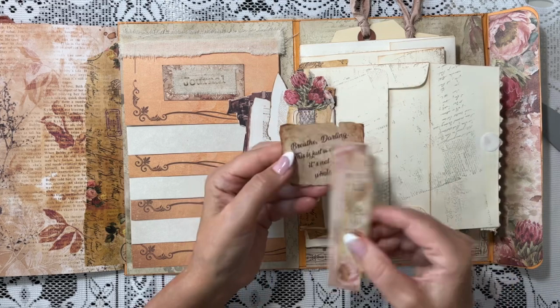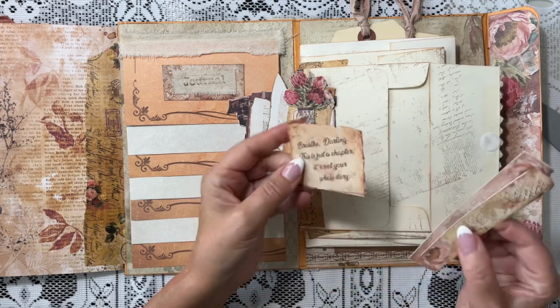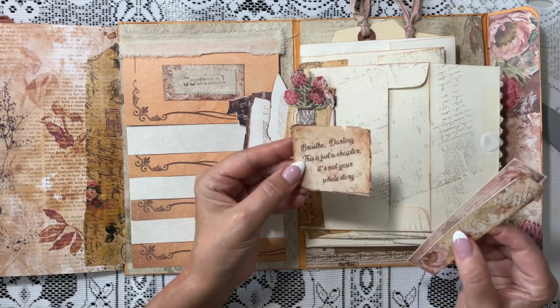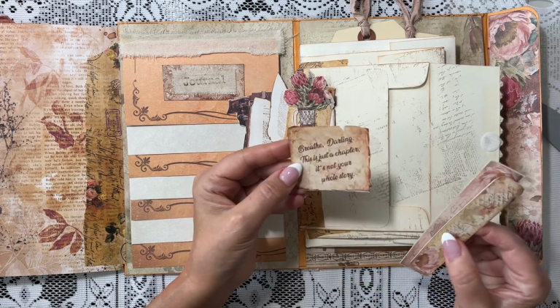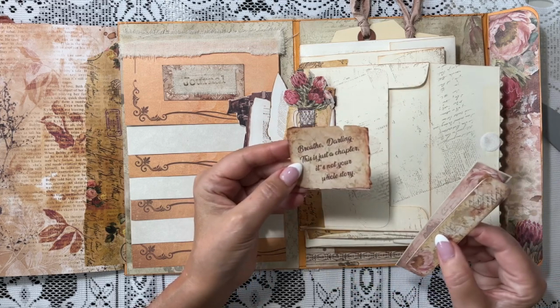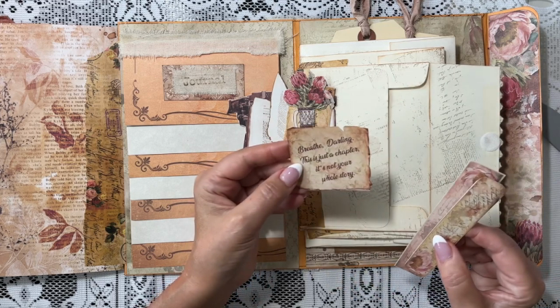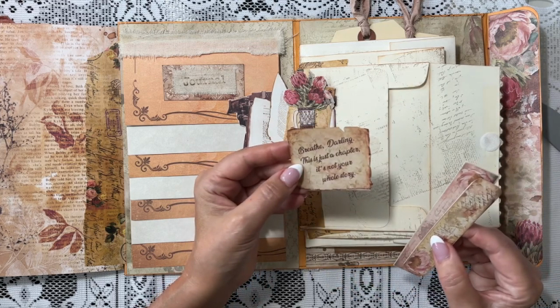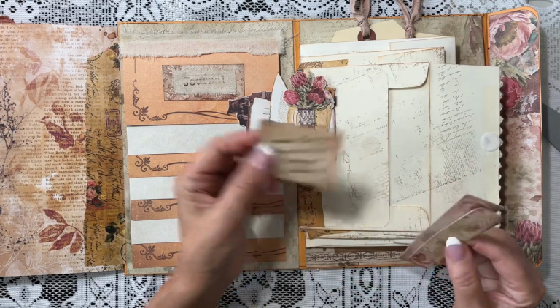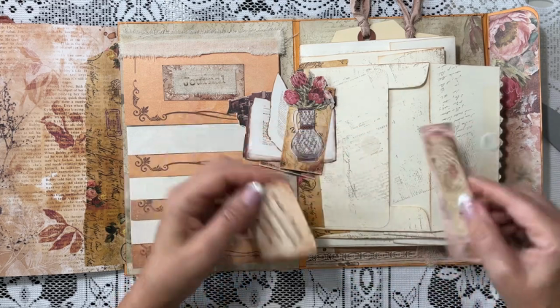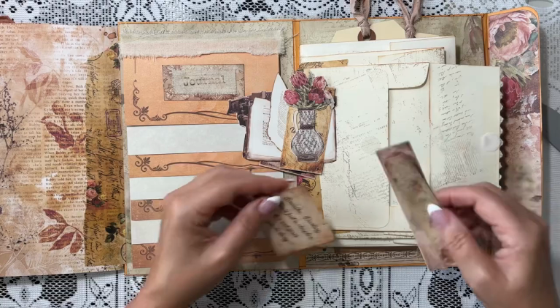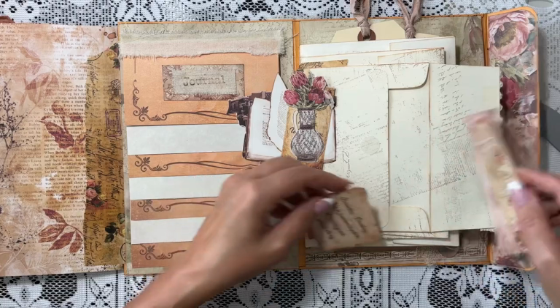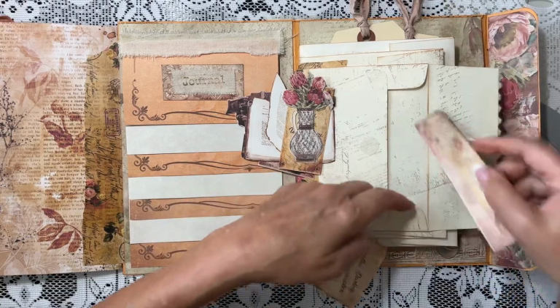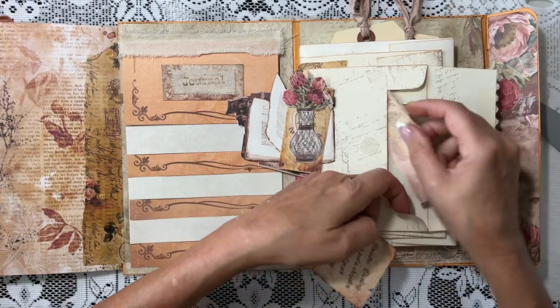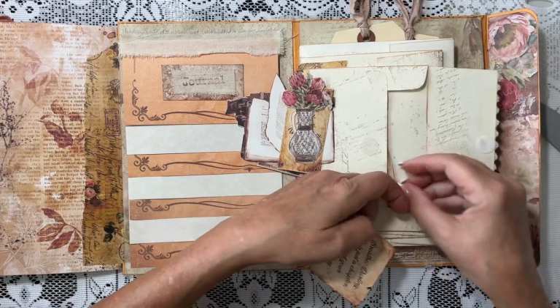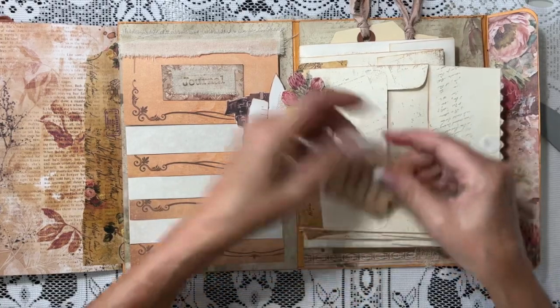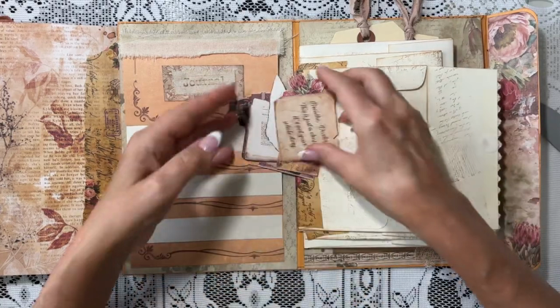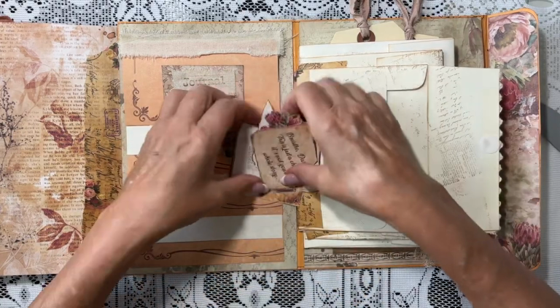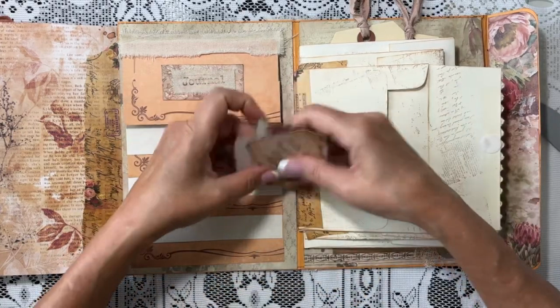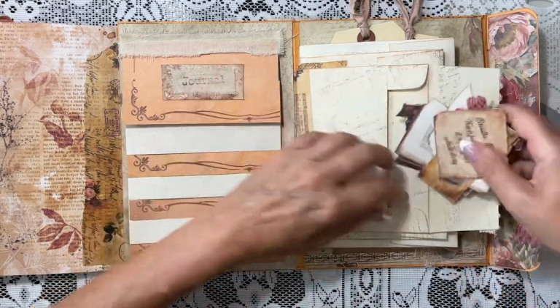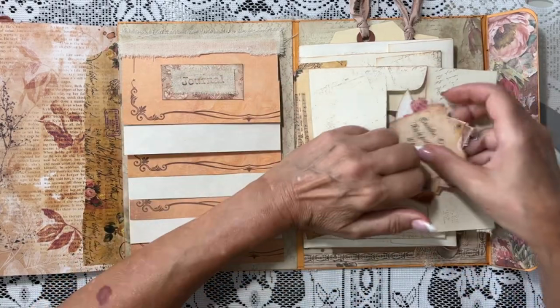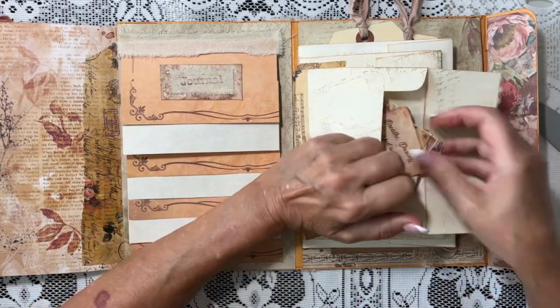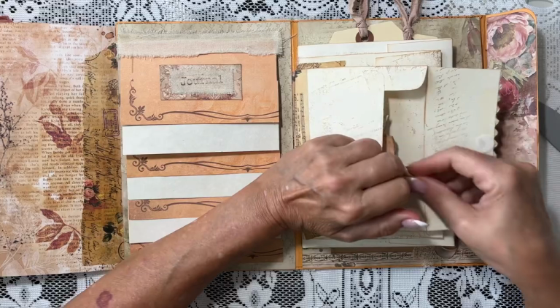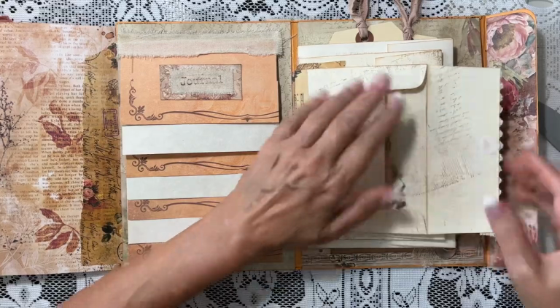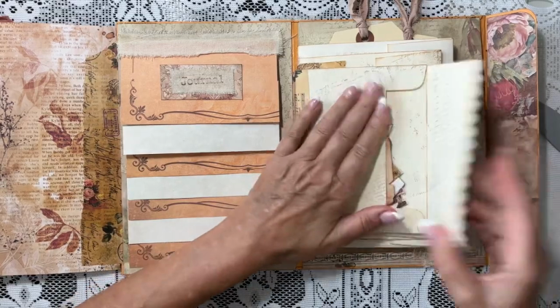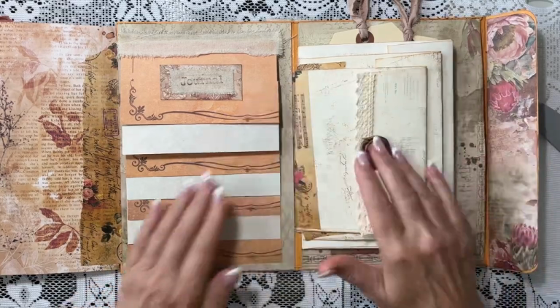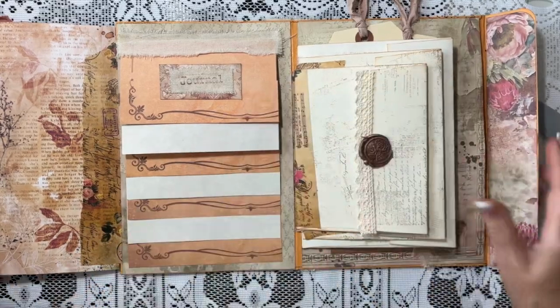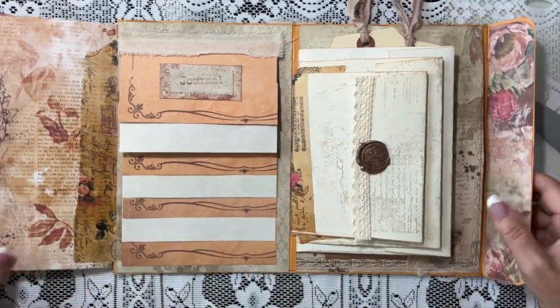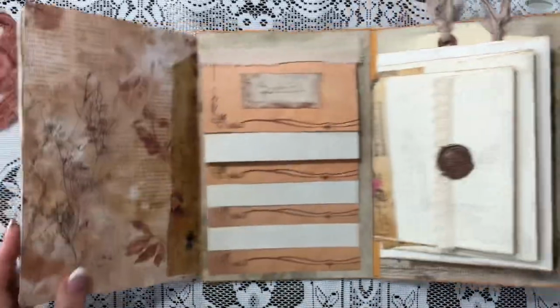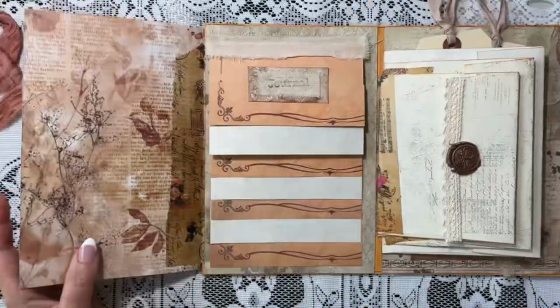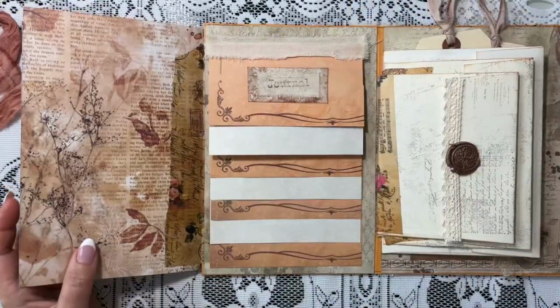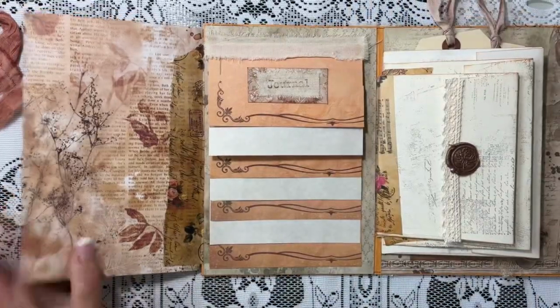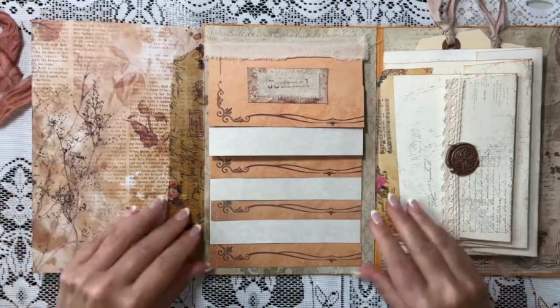We've got this little quote: 'We are writers, my love. We don't cry. We bleed on paper.' Another small floral — flowers in the vase — and then these two little mini belly bands. This one says 'Breathe, darling. This is just a chapter. It's not your whole story.' I thought that was fun to use in your journal.